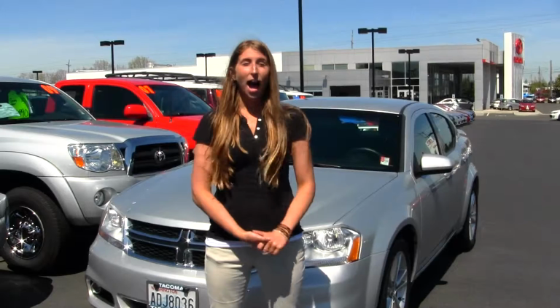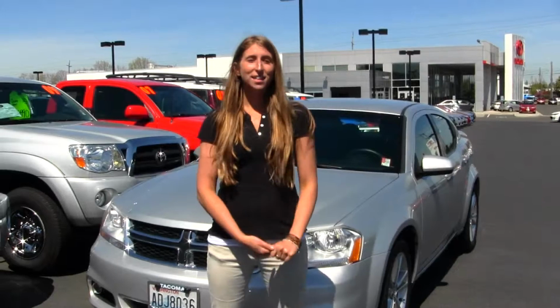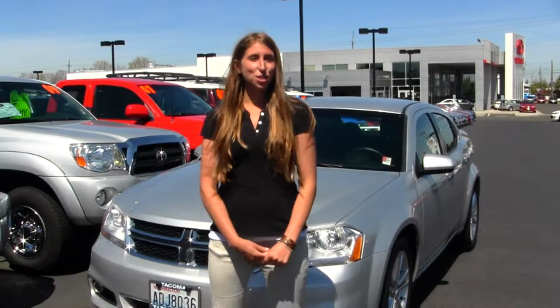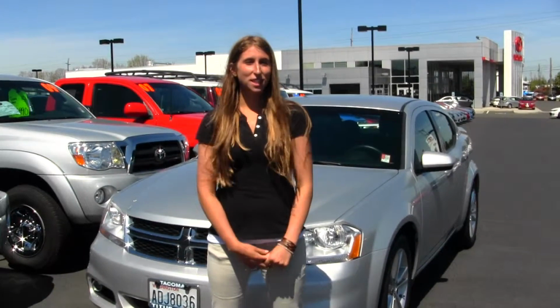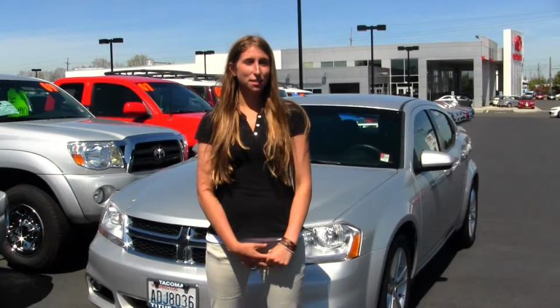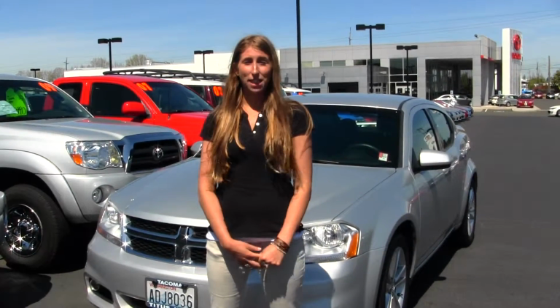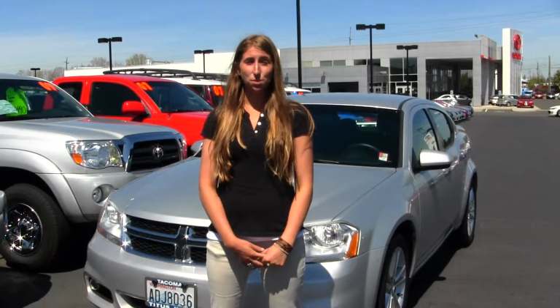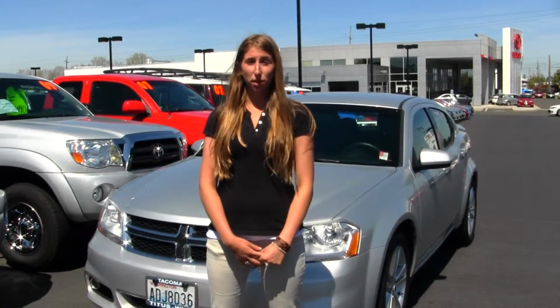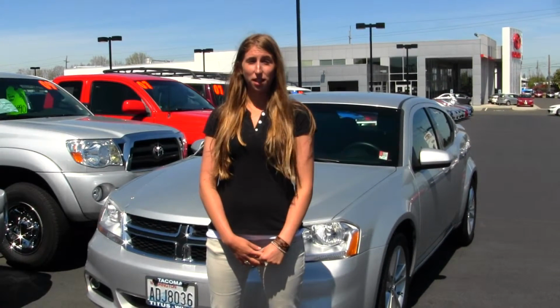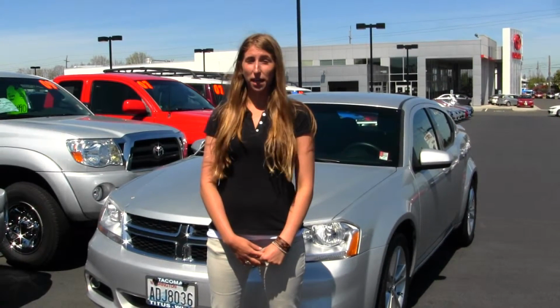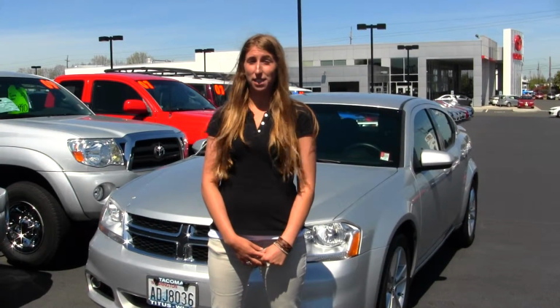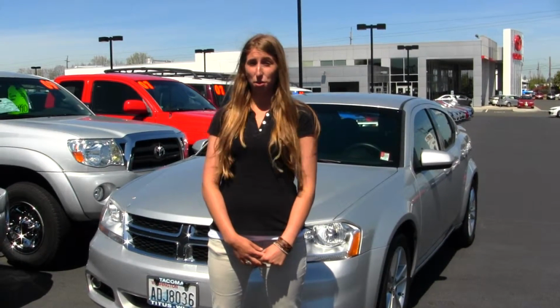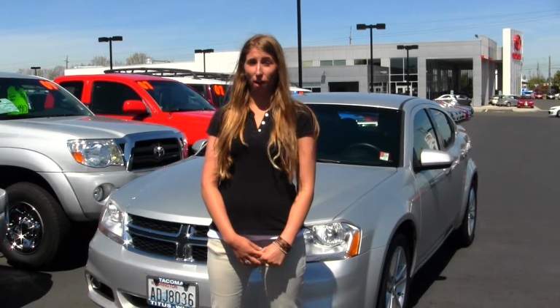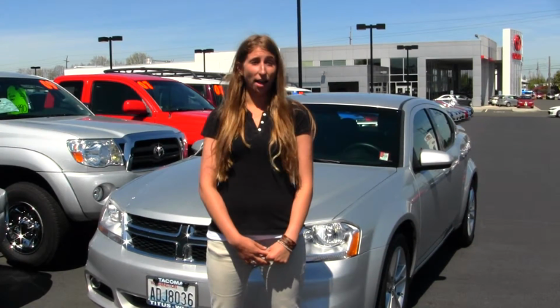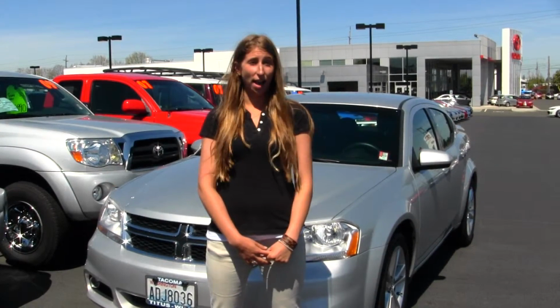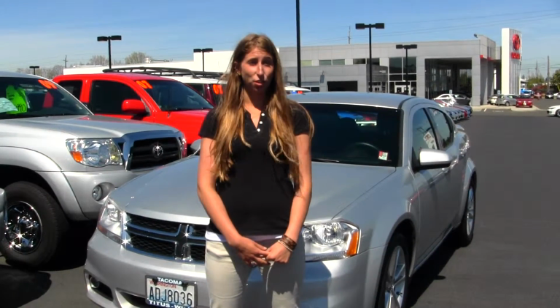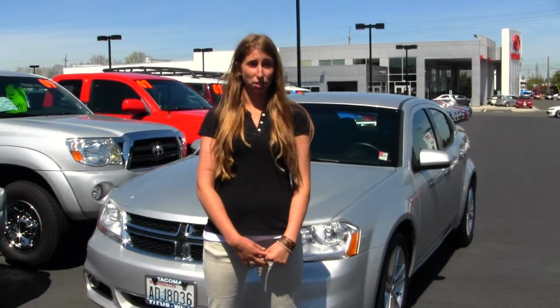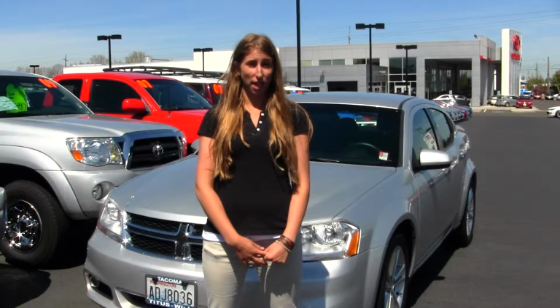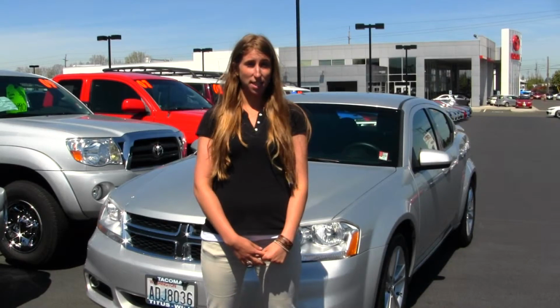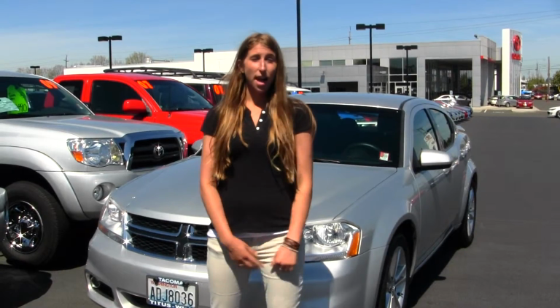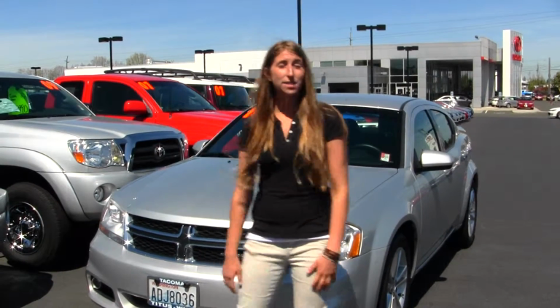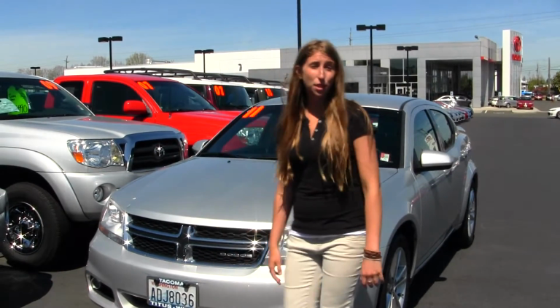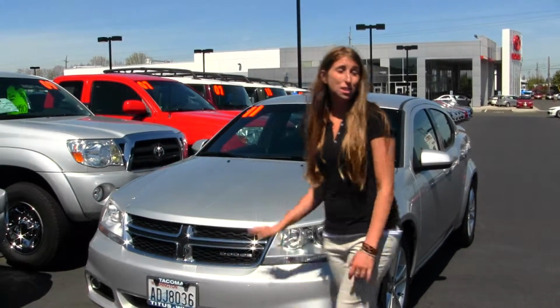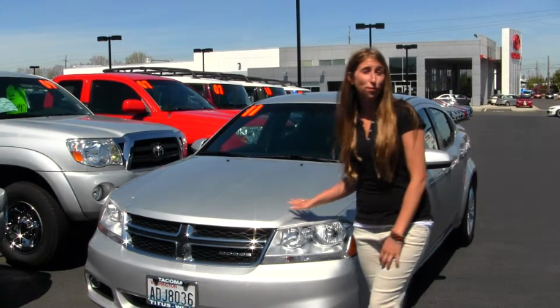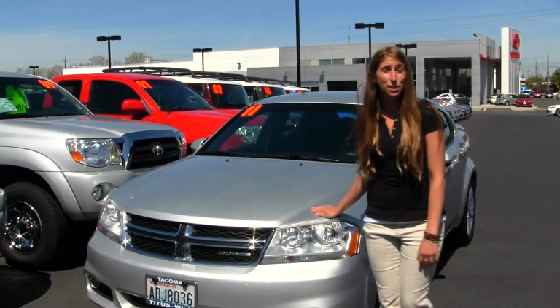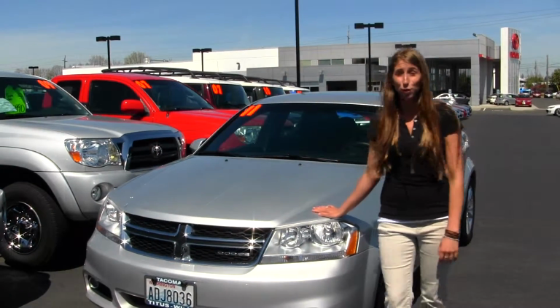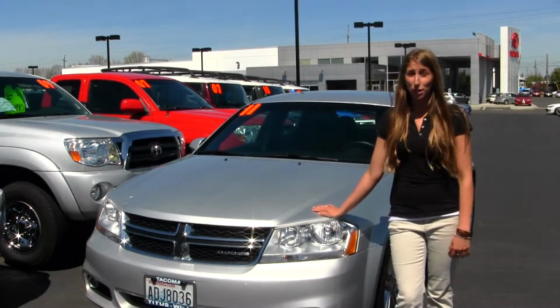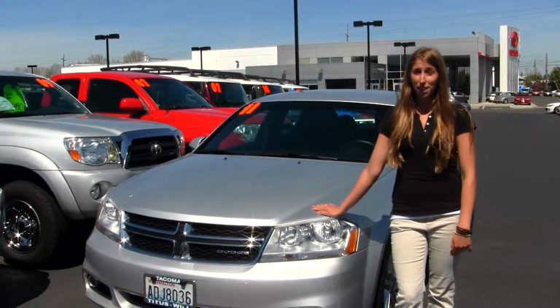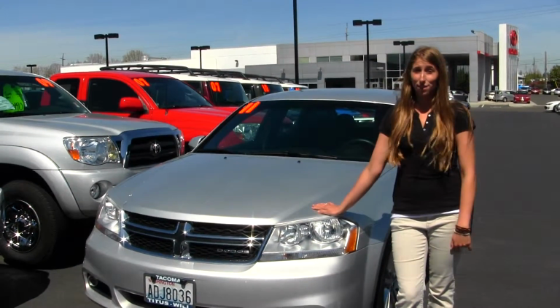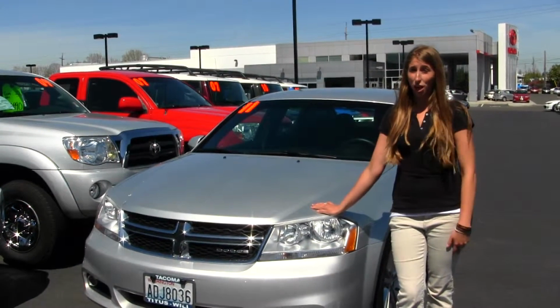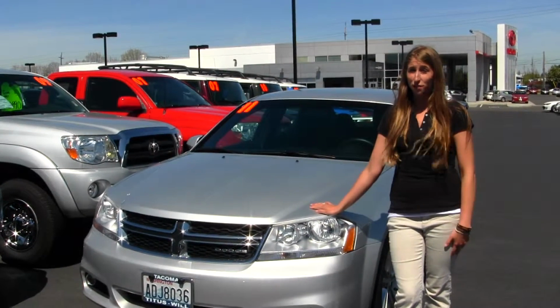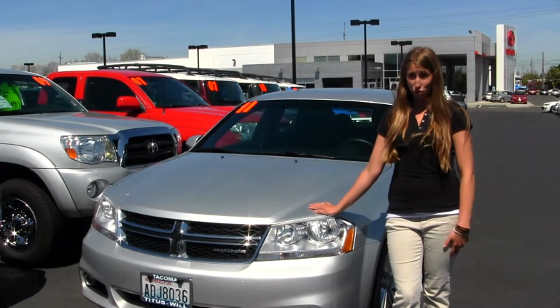Hi, this is Chelsea. Today I'm at Titusville Toyota, located in Tacoma, I-5, 38th Street Exit. And today we're looking at this beautiful silver 2011 Dodge Avenger.